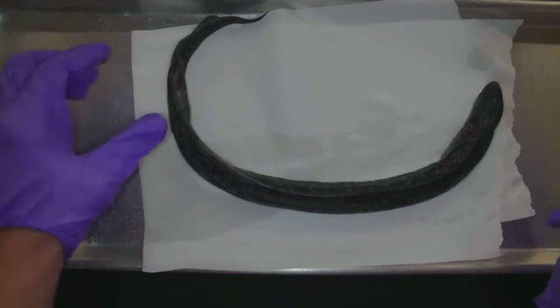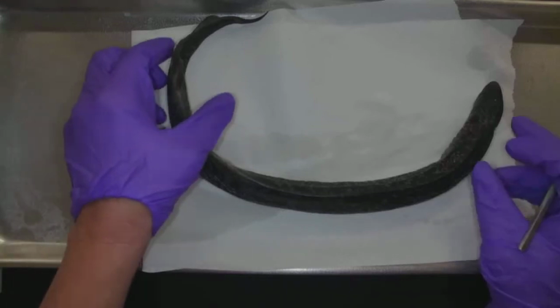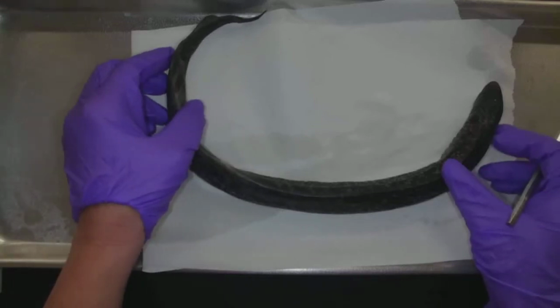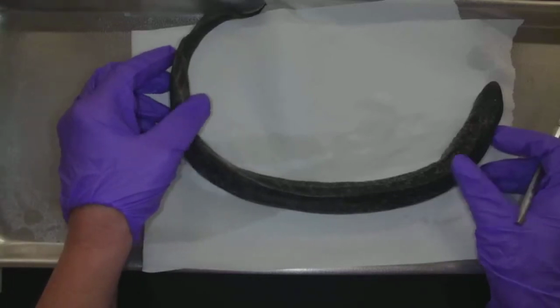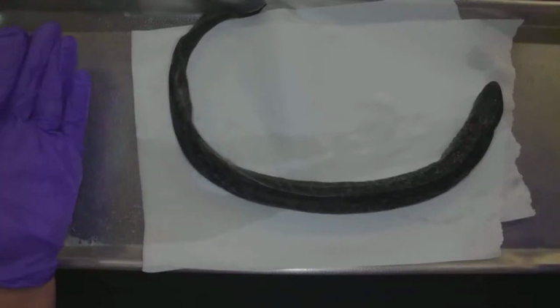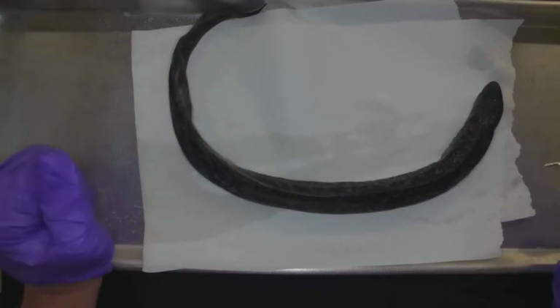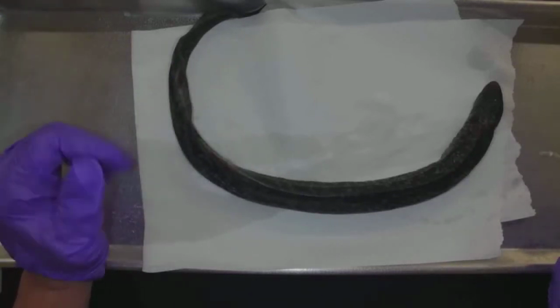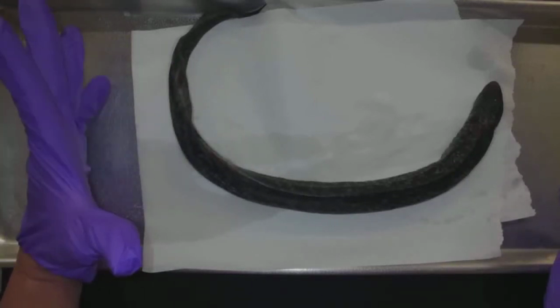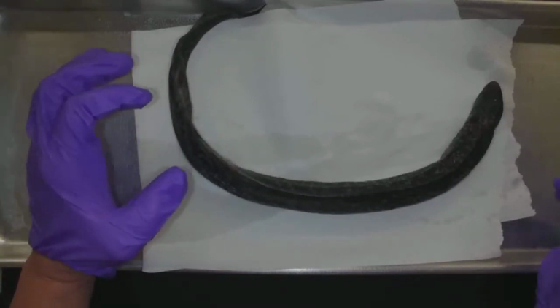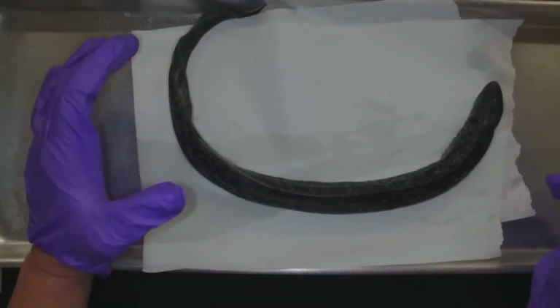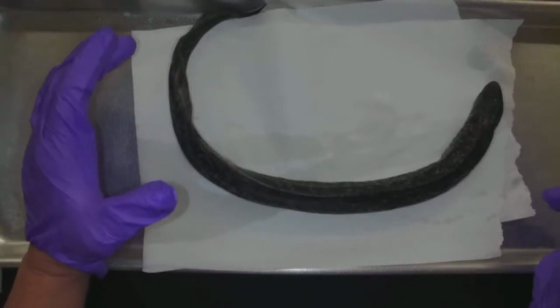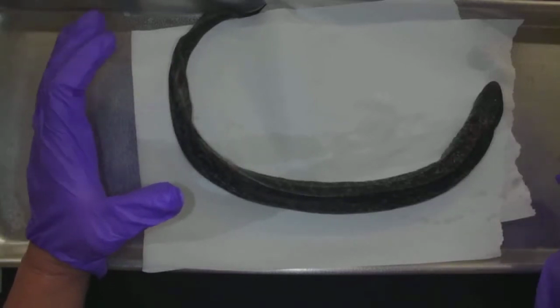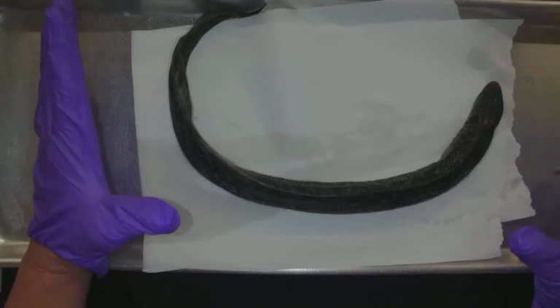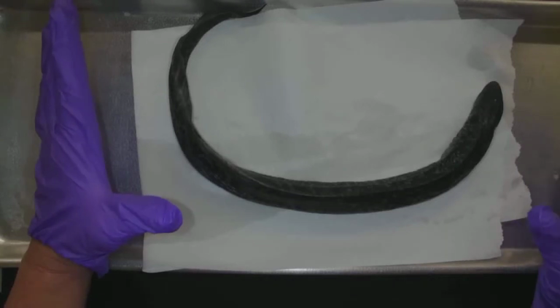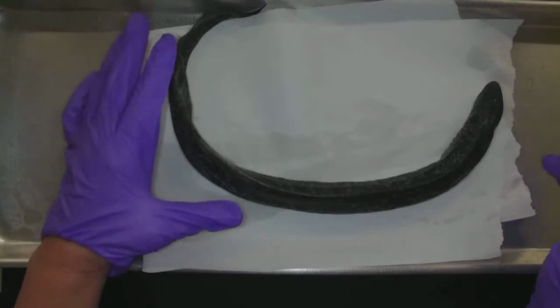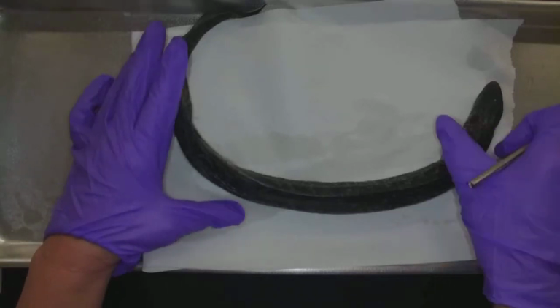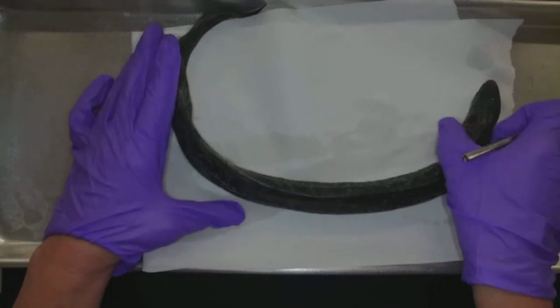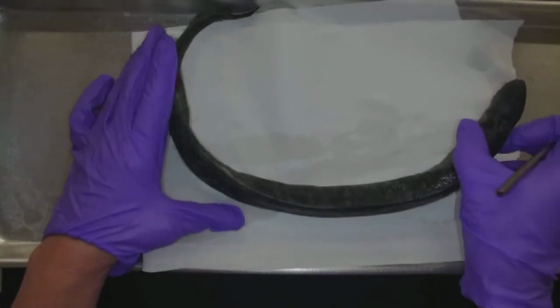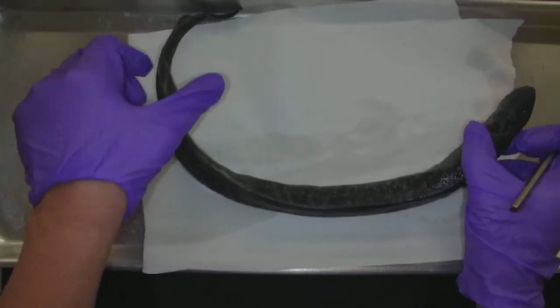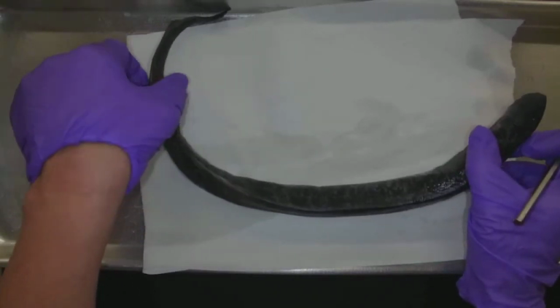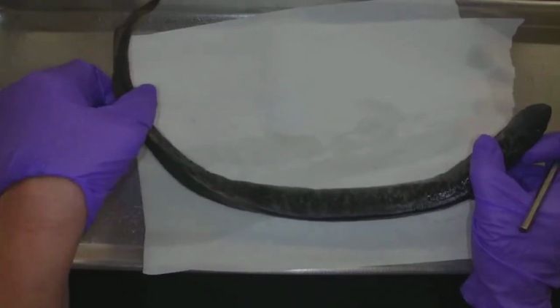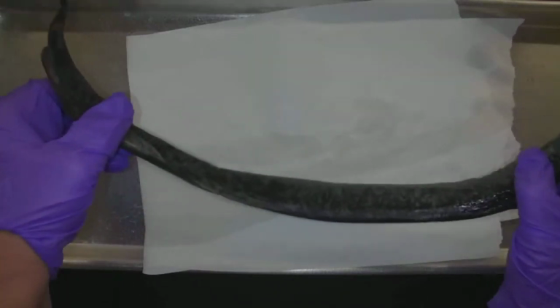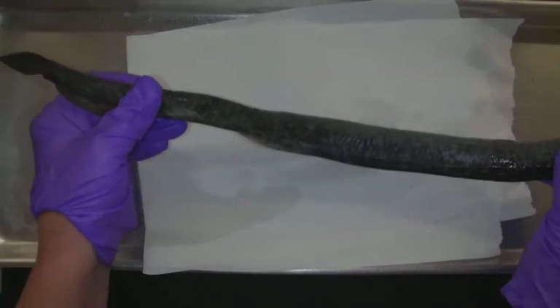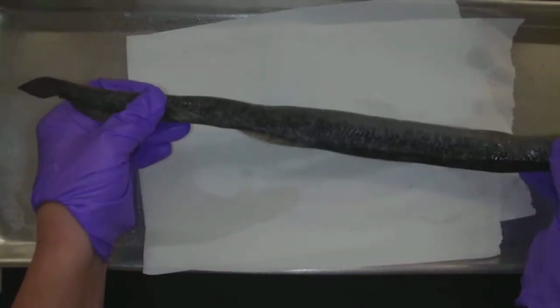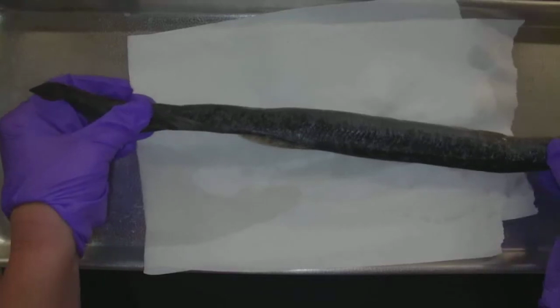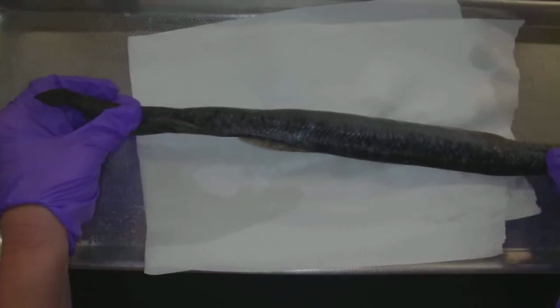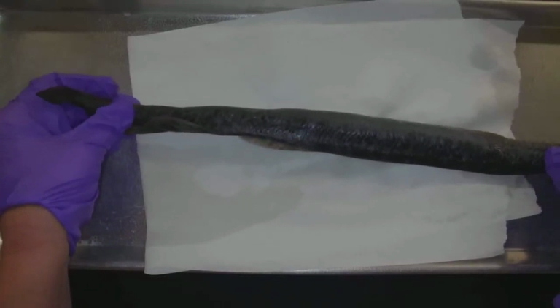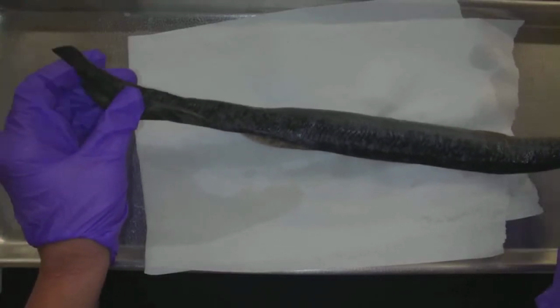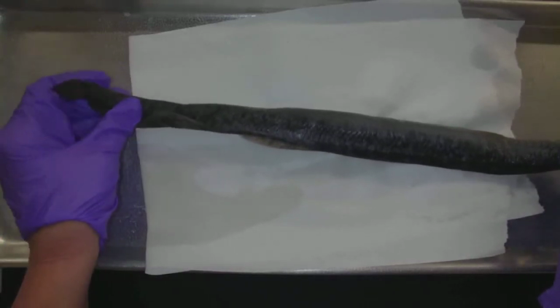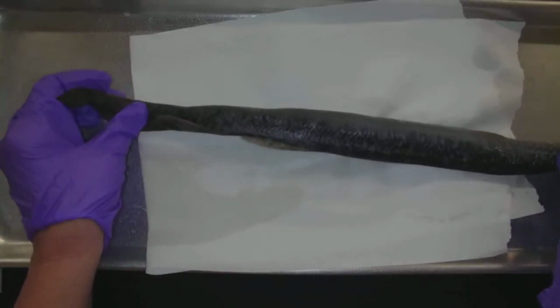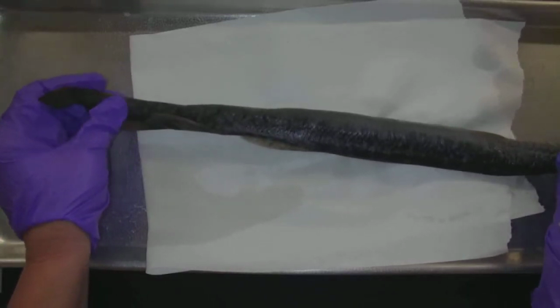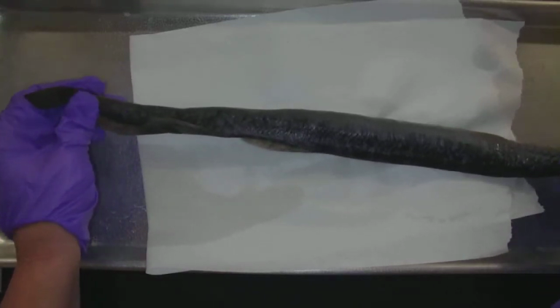This is a lamprey. So cool. Subphylum vertebrata, the cyclostomata. This guy does not have bones — it does have cartilage inside of it.